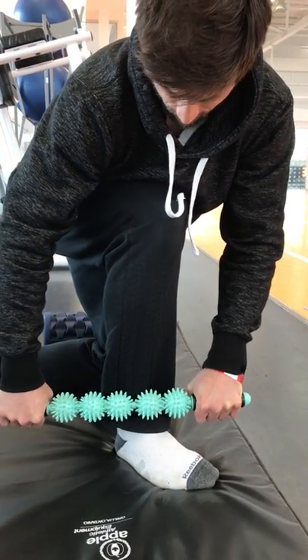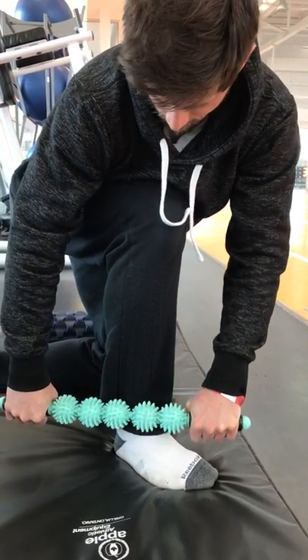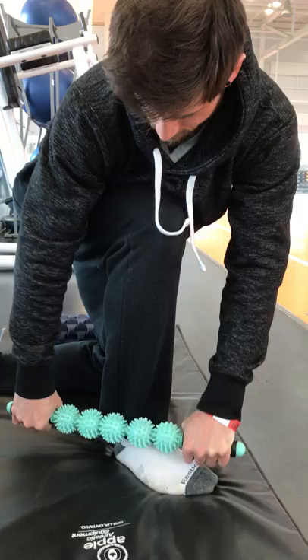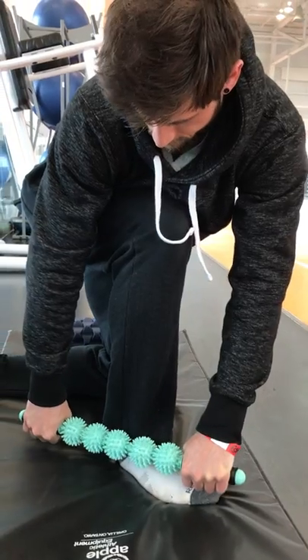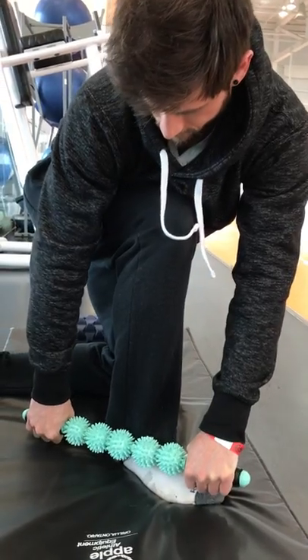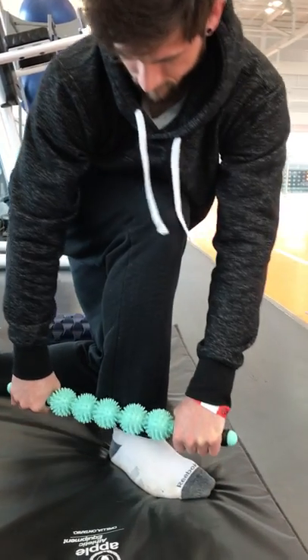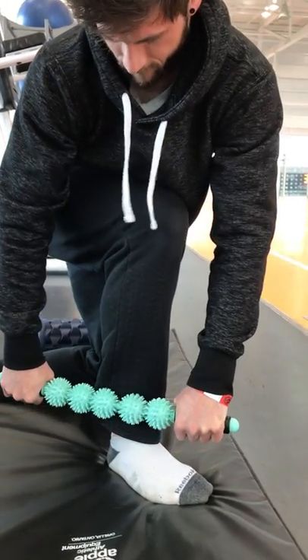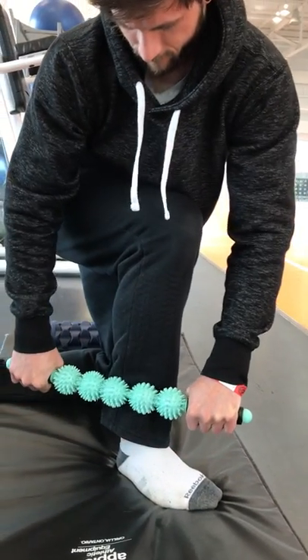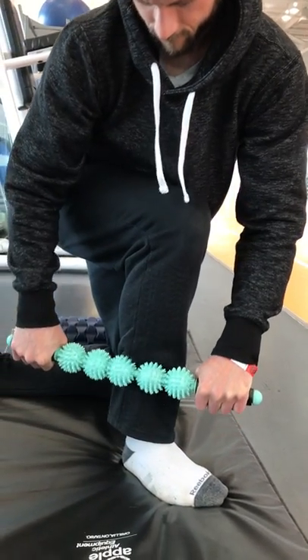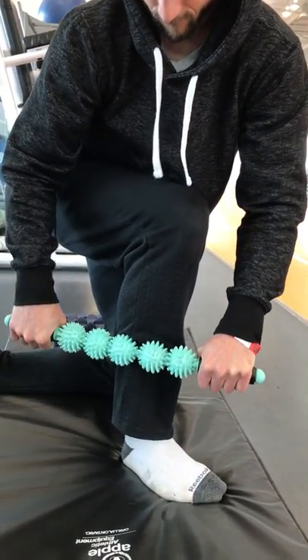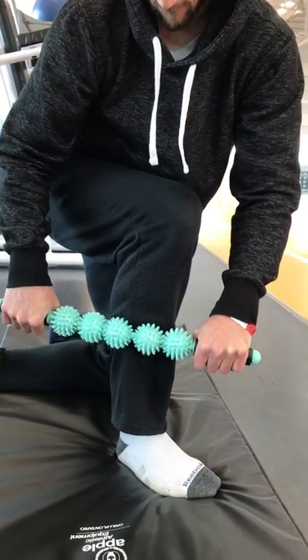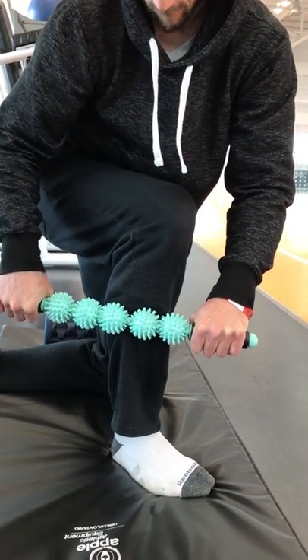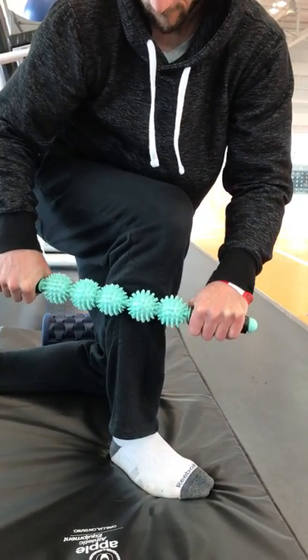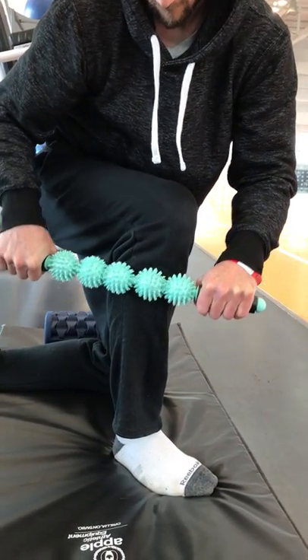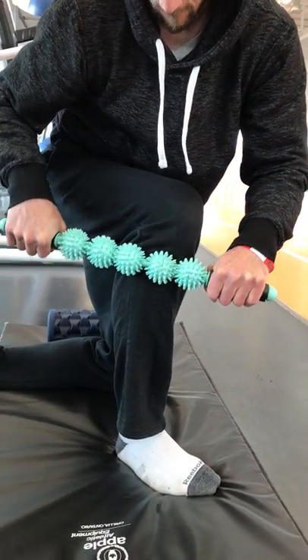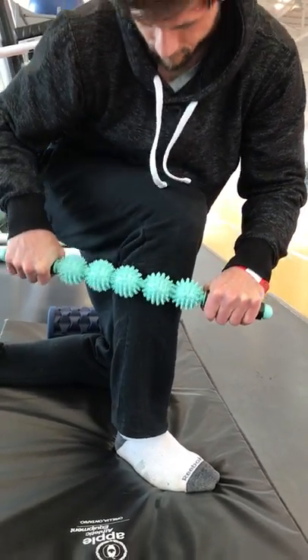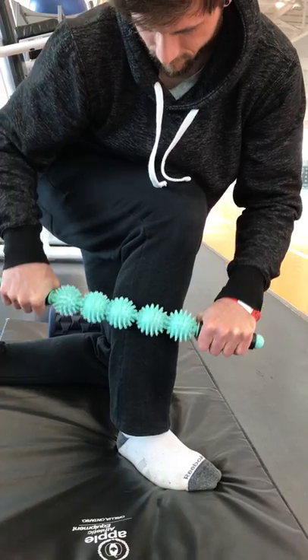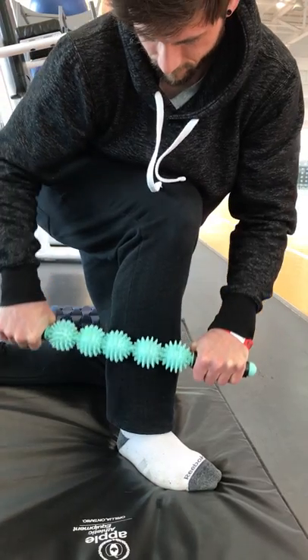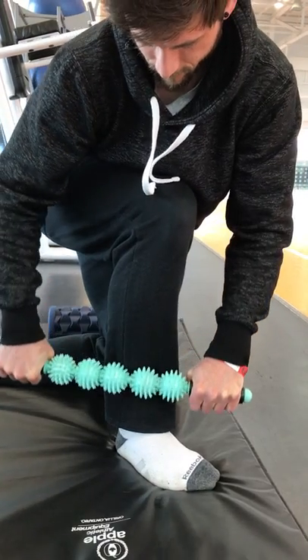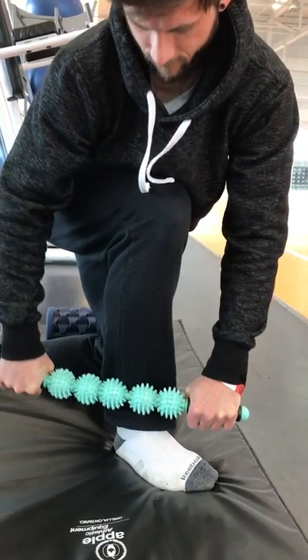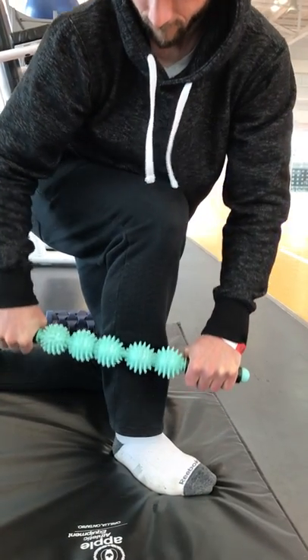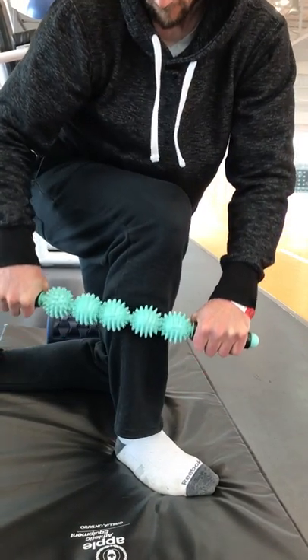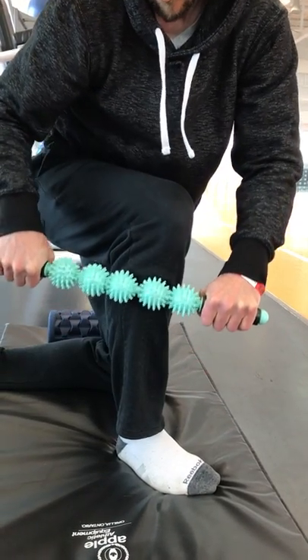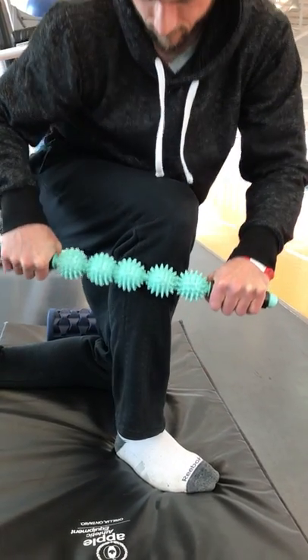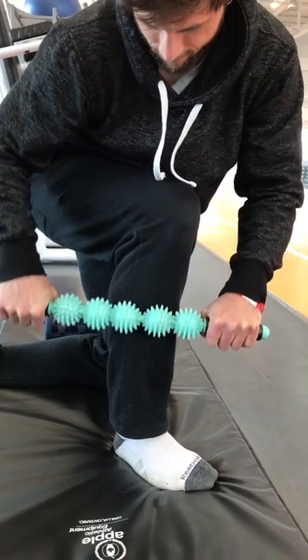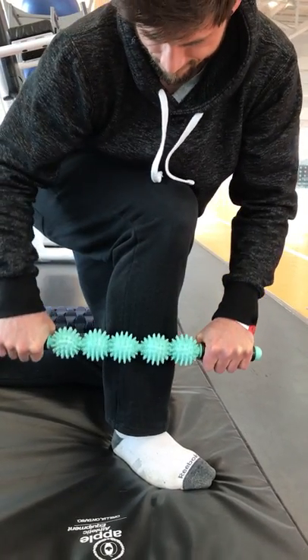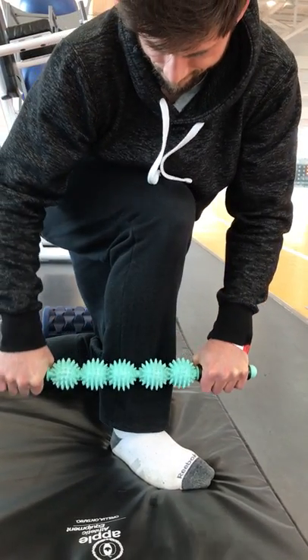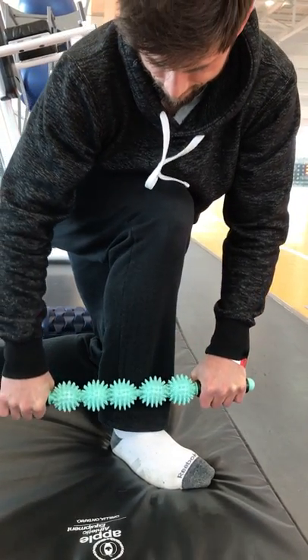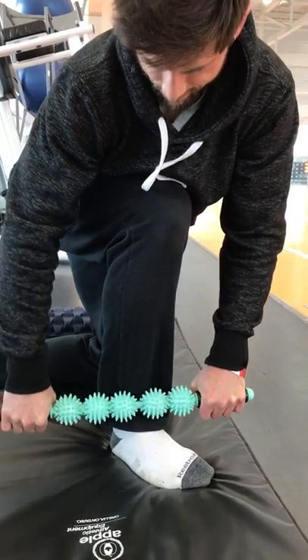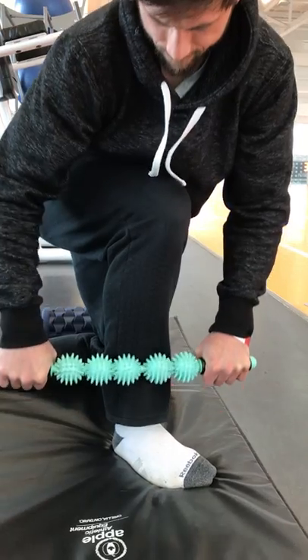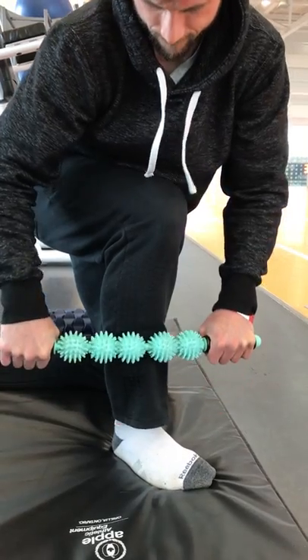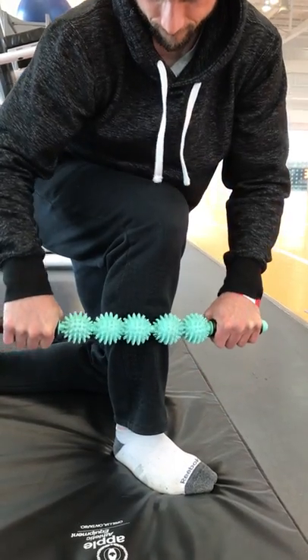This is something you want to do beforehand. You don't have to spend a lot of time doing it — about 30 to 45 seconds per leg is going to be enough to help get those tissues moving, aligned, and break down those adhesions.